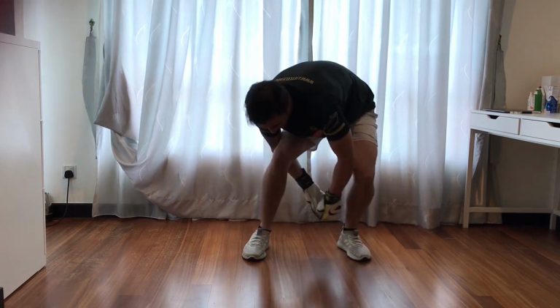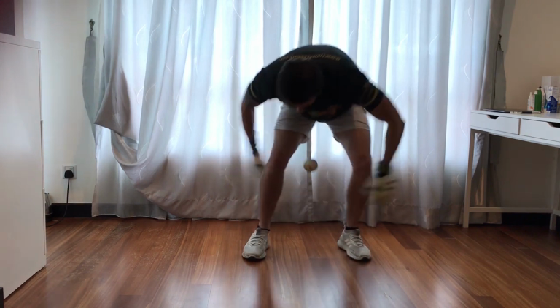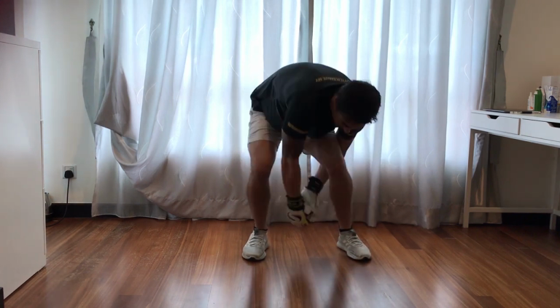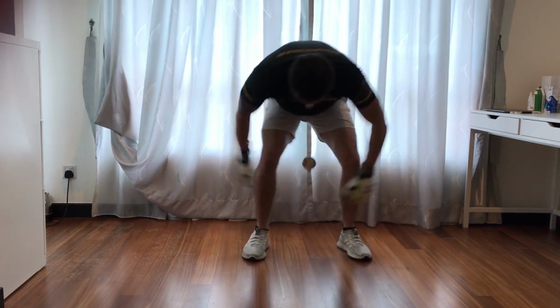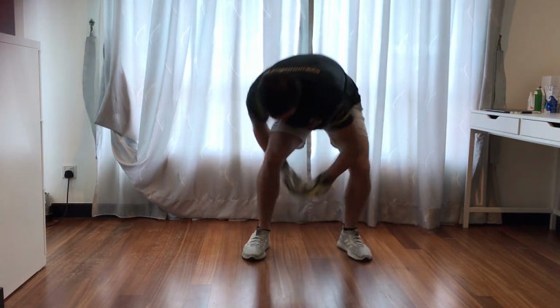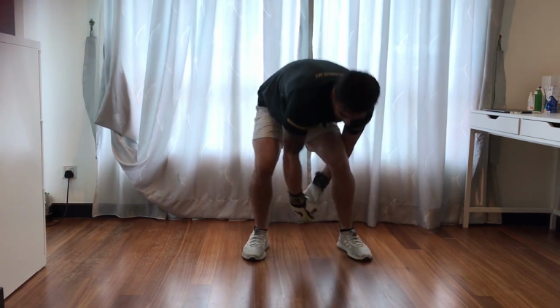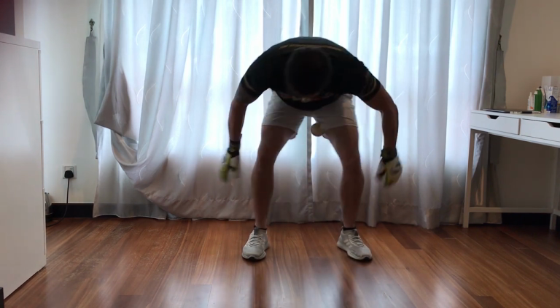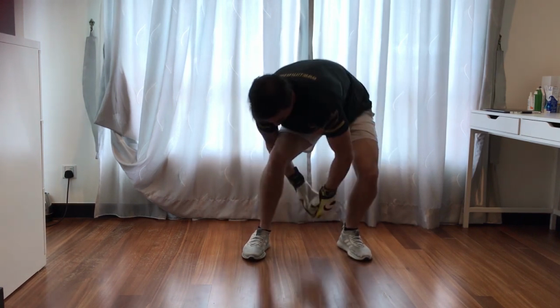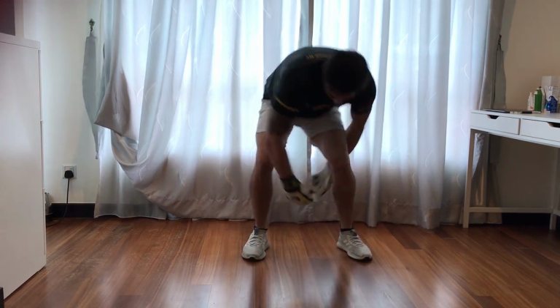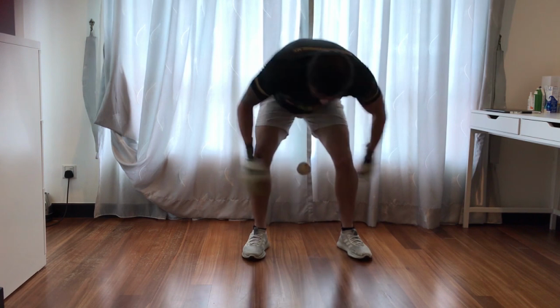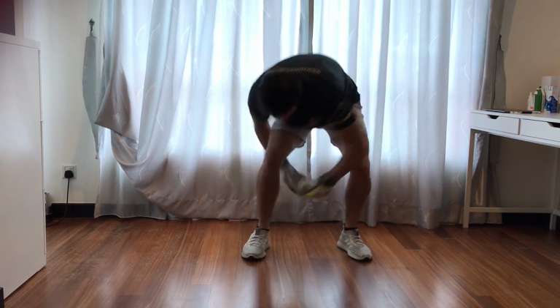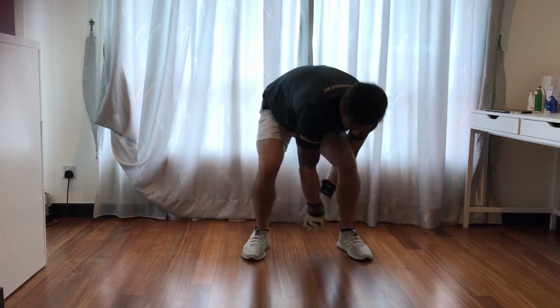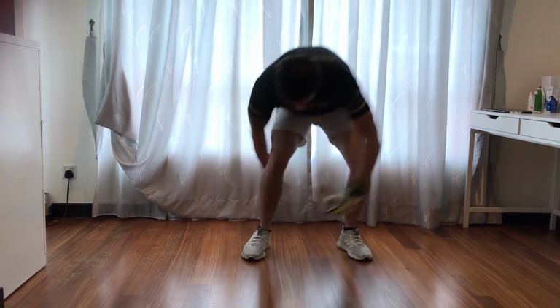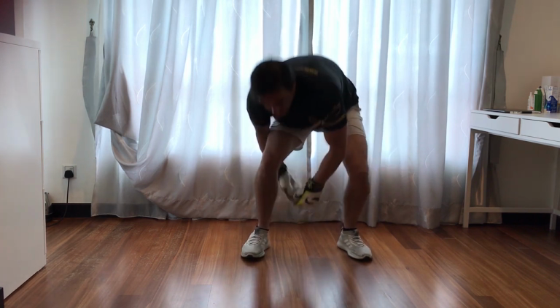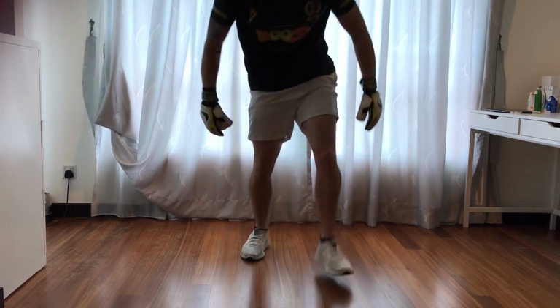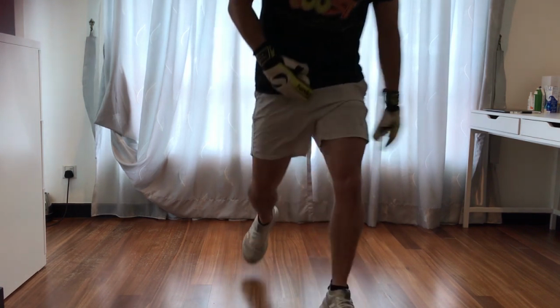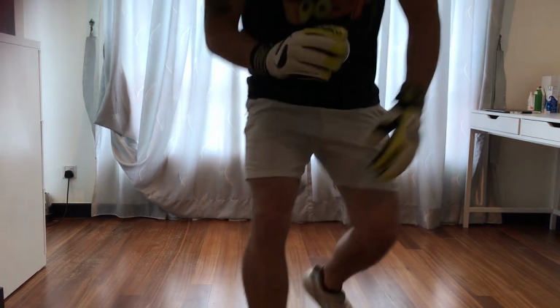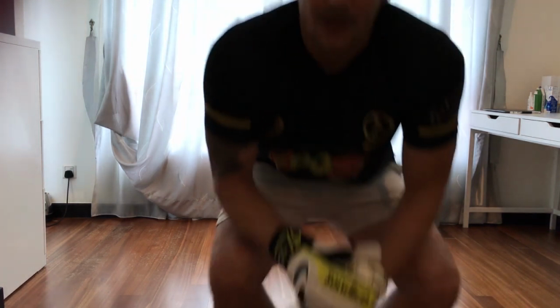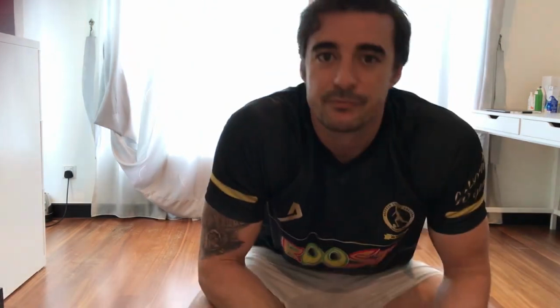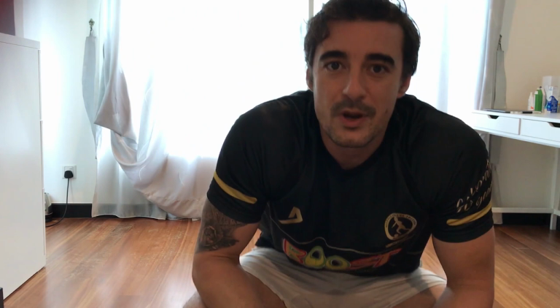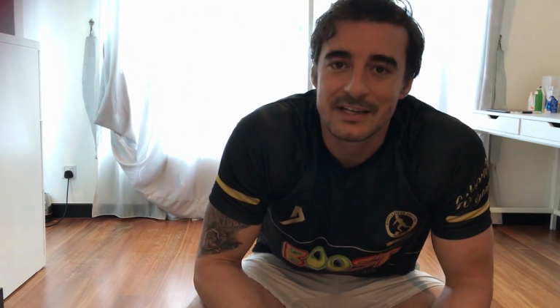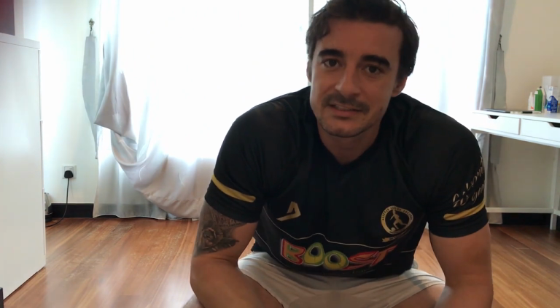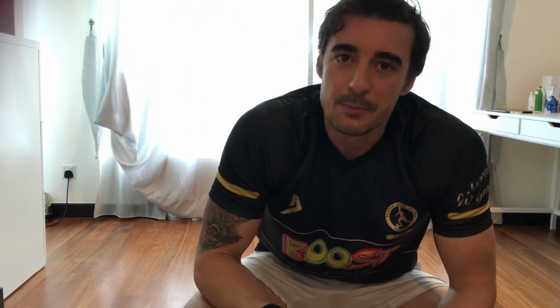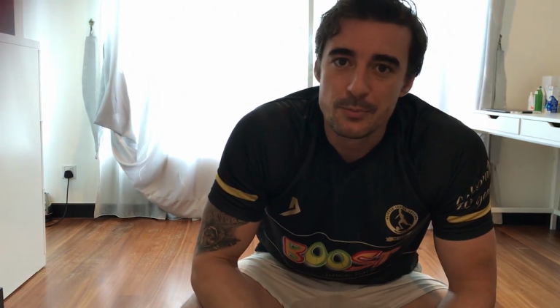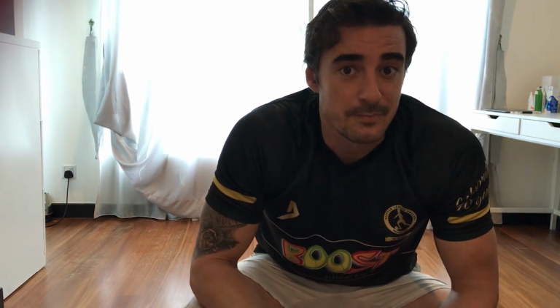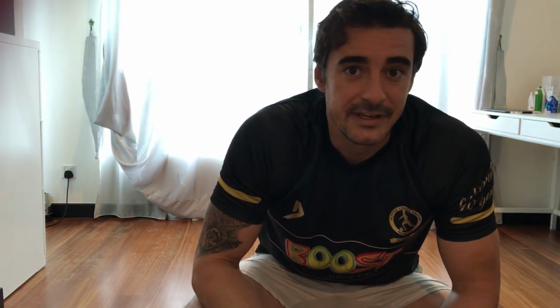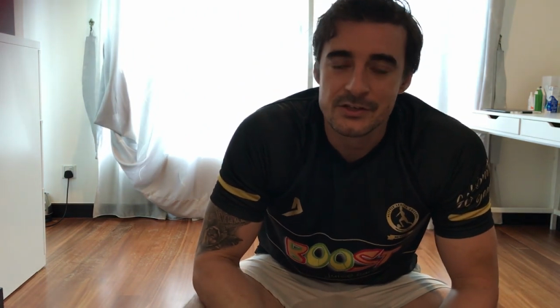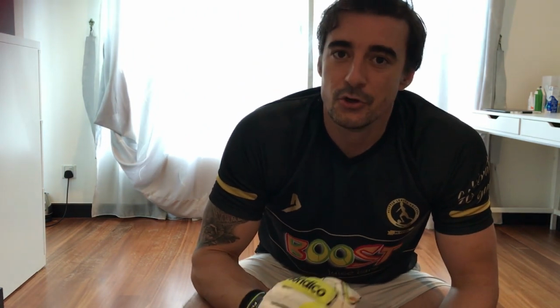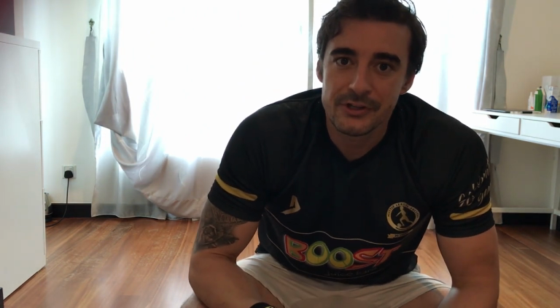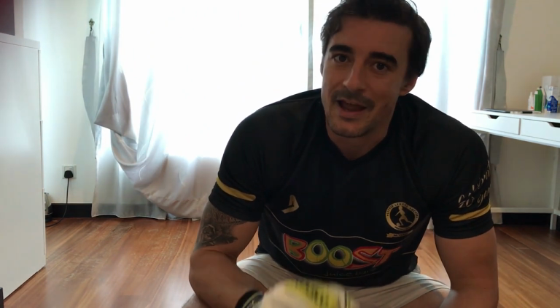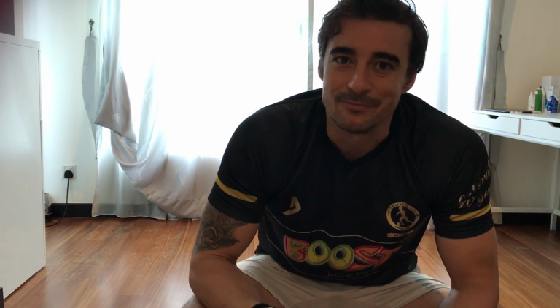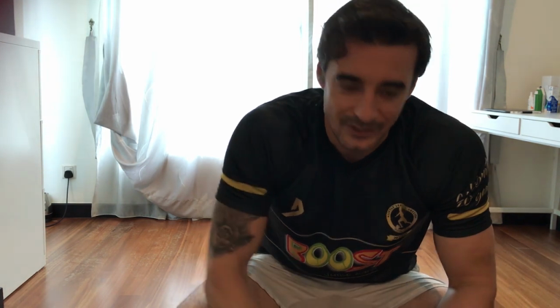Once you've got it with the bounce, go without. Pop it up and twist. Go away and practice that guys. Remember, the more you practice, the better you're going to get at this. Good luck with it and have fun. Thank you.